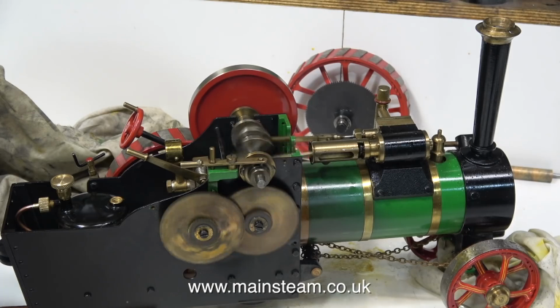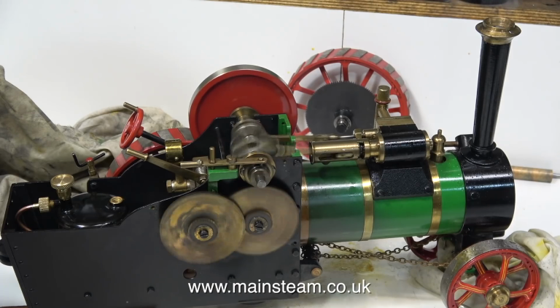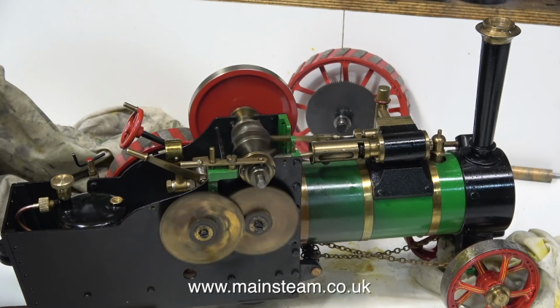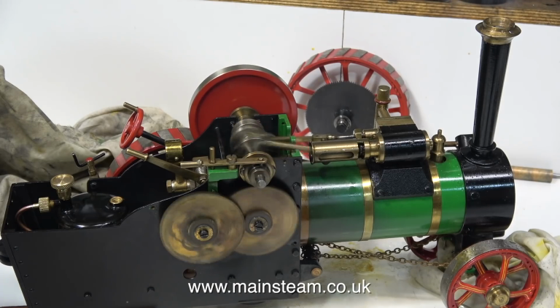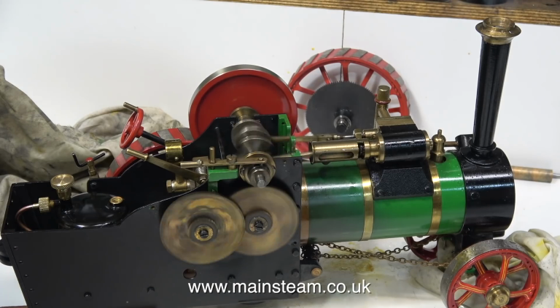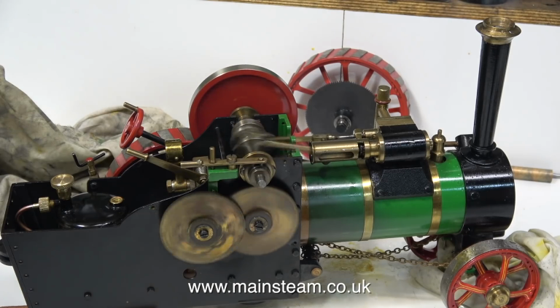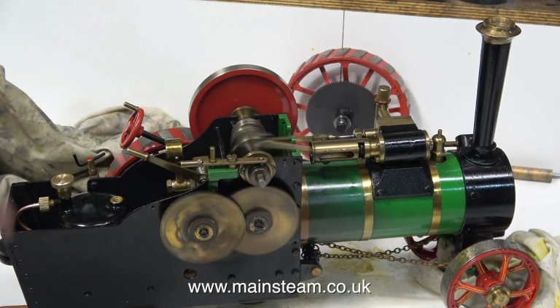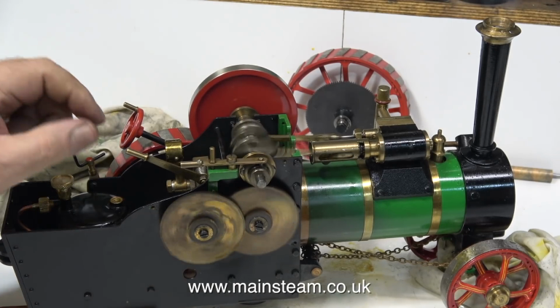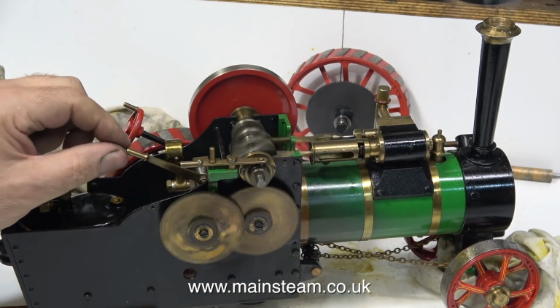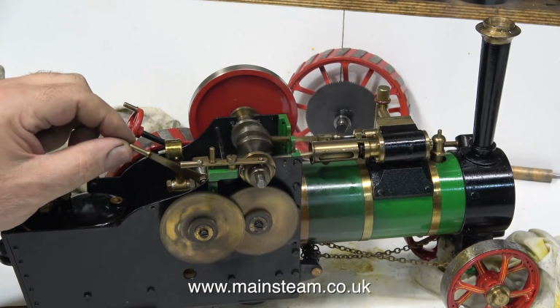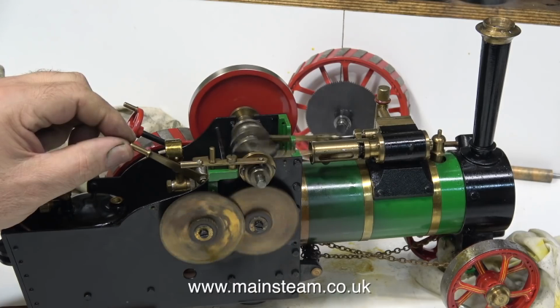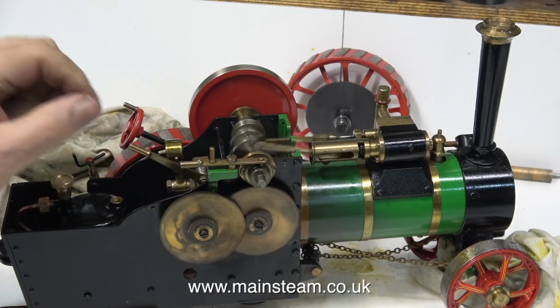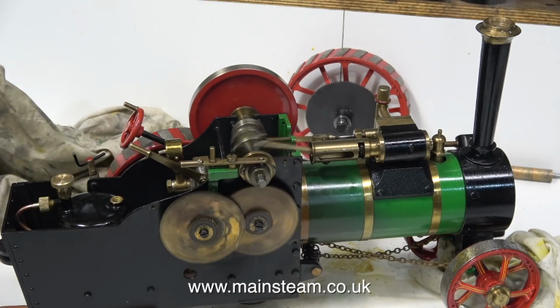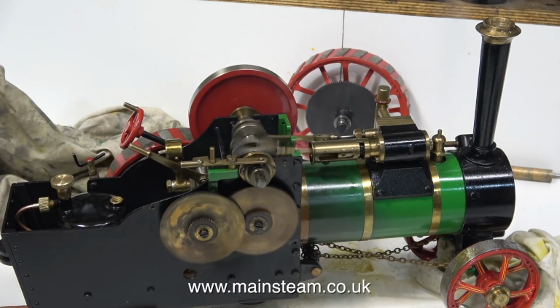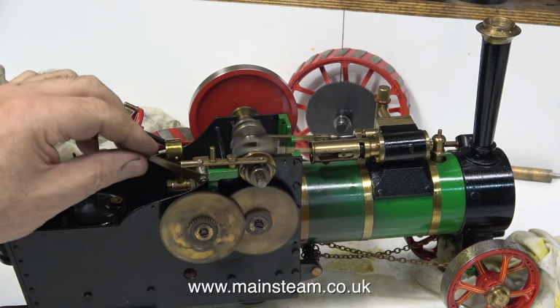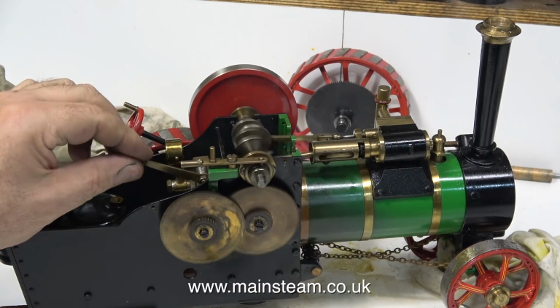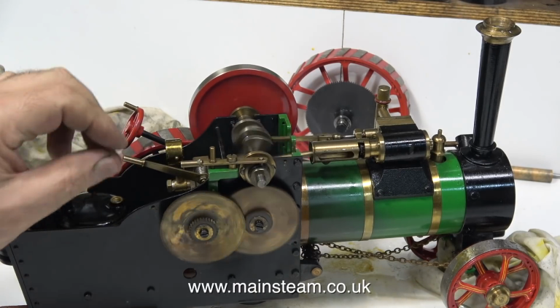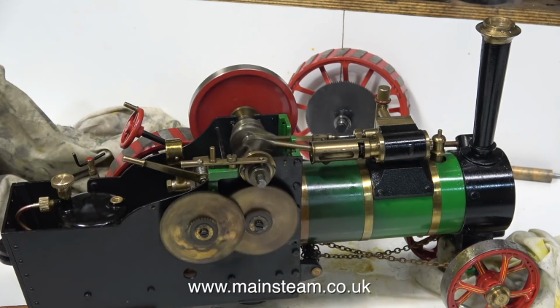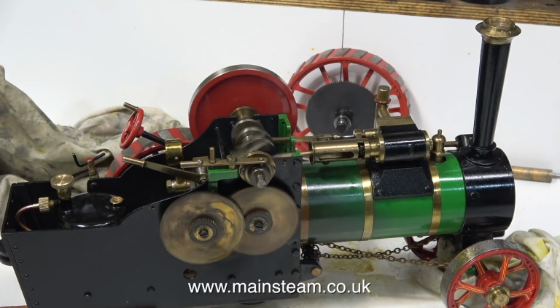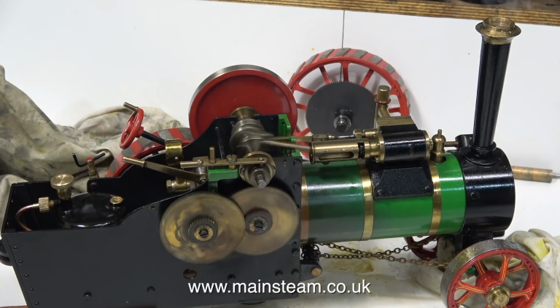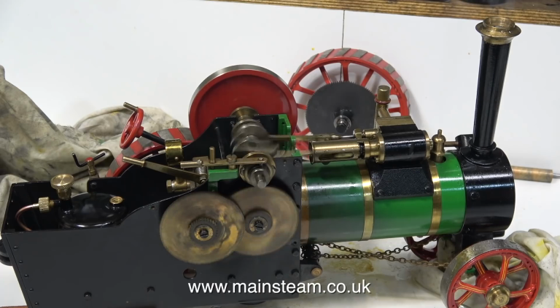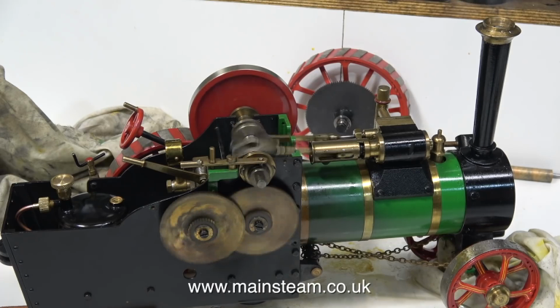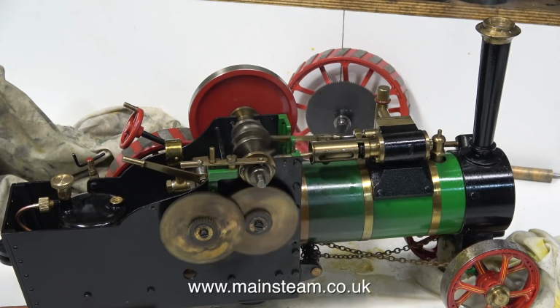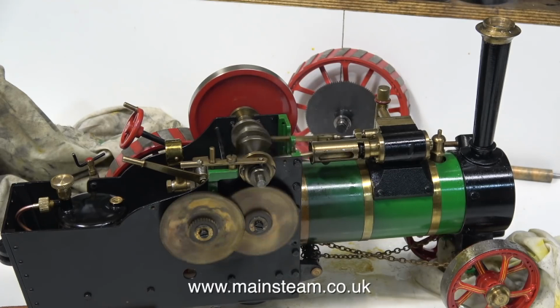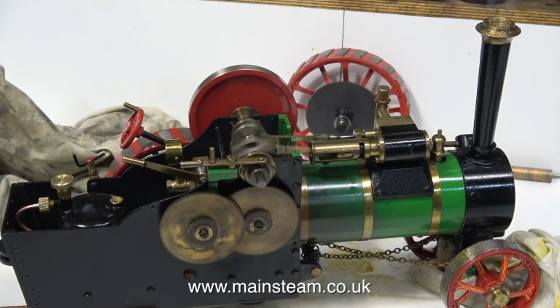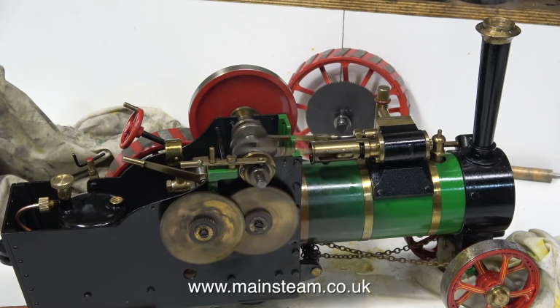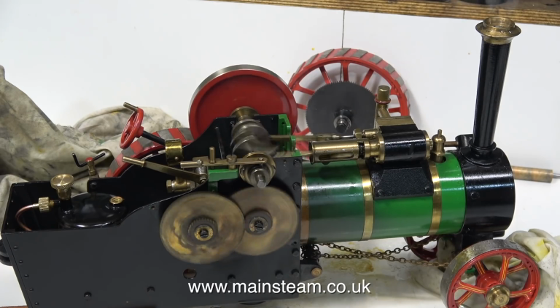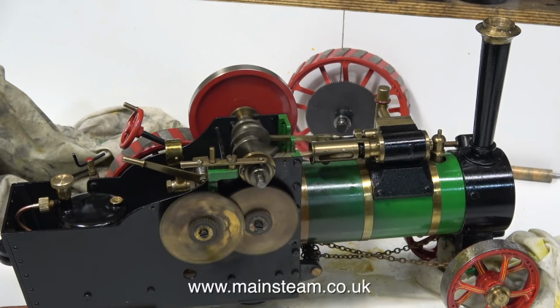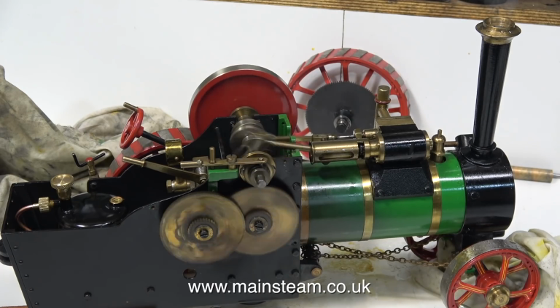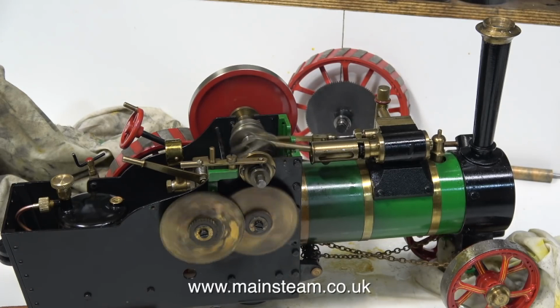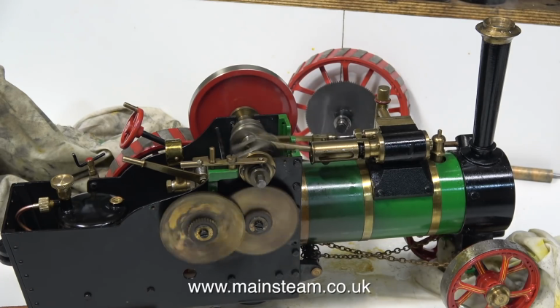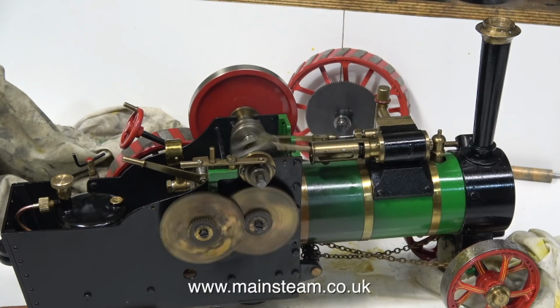It's running very well — really silky smooth. Steam engines always do run better on steam than they do on air. Even though this is classed as a toy steam engine, it's quite a nice little thing to have on the bench.